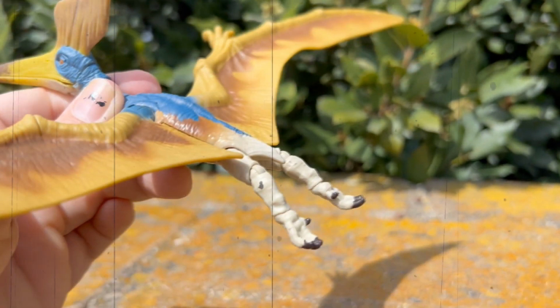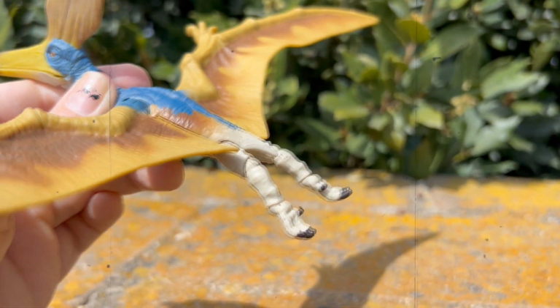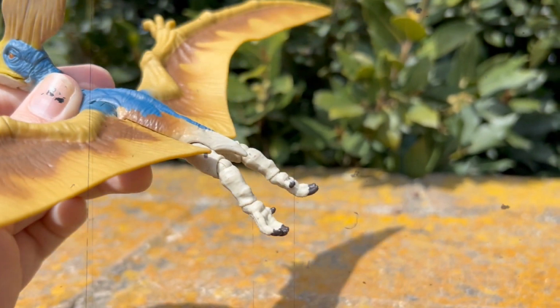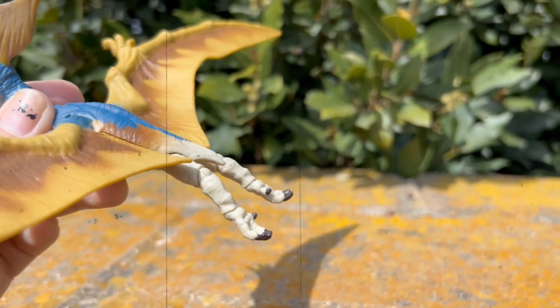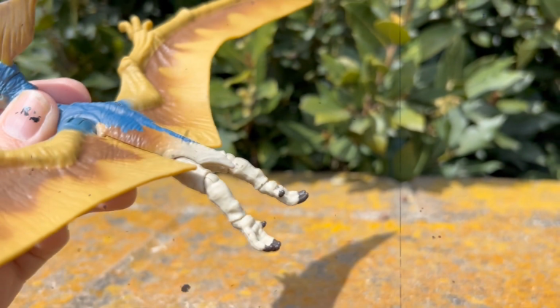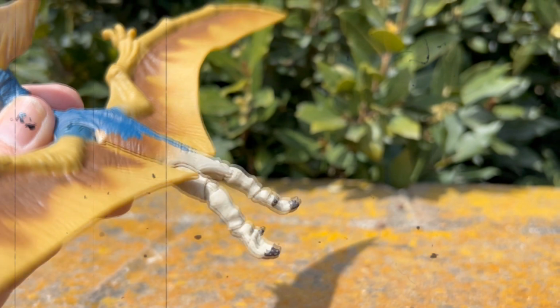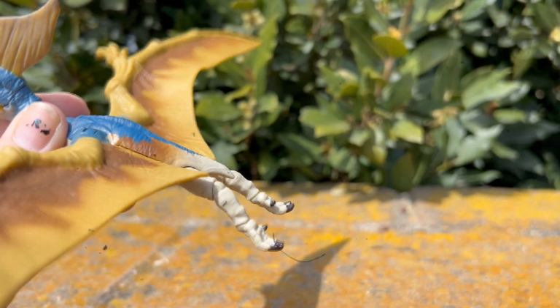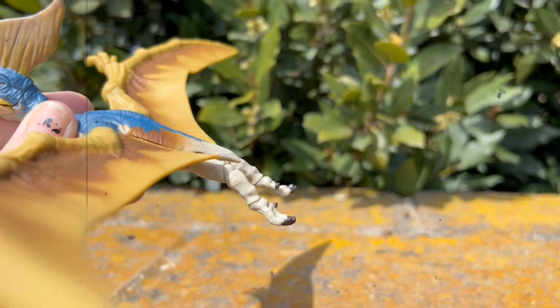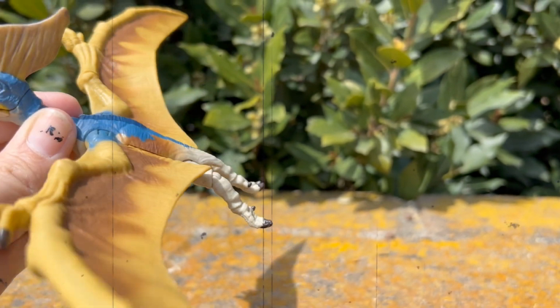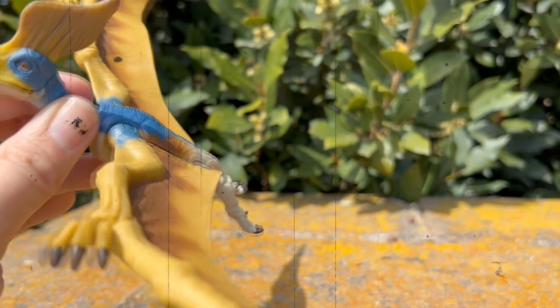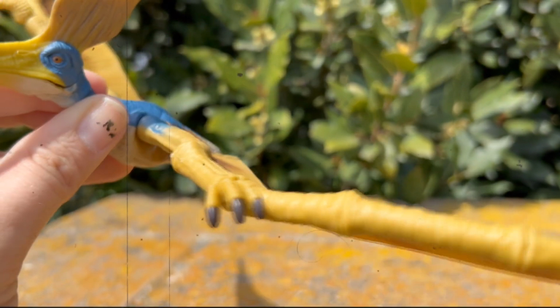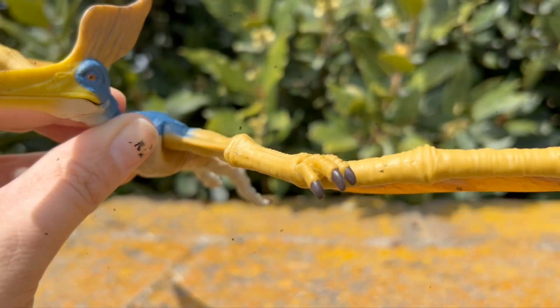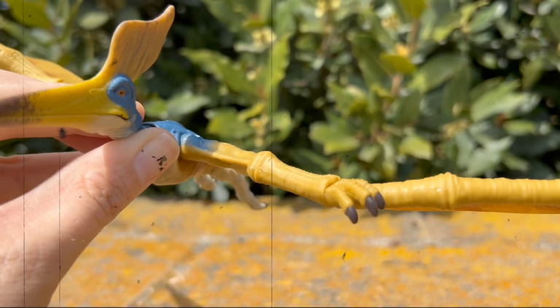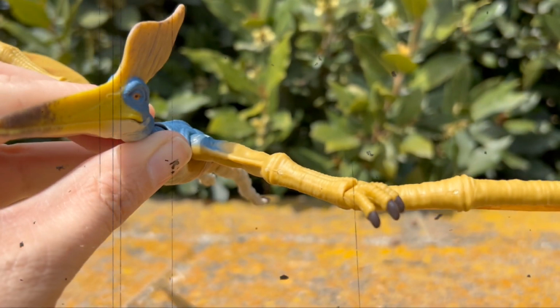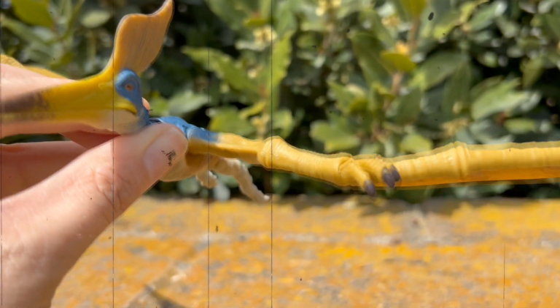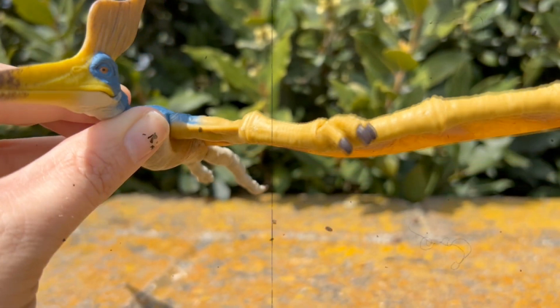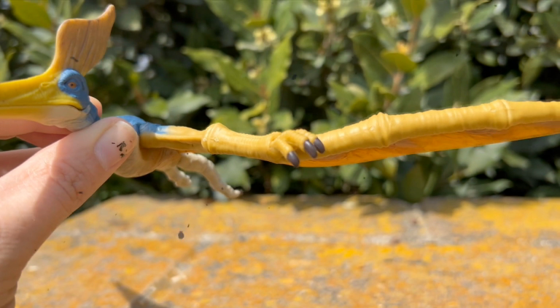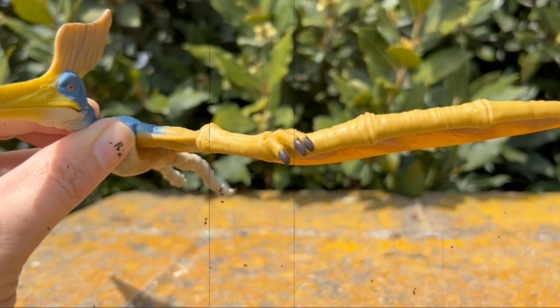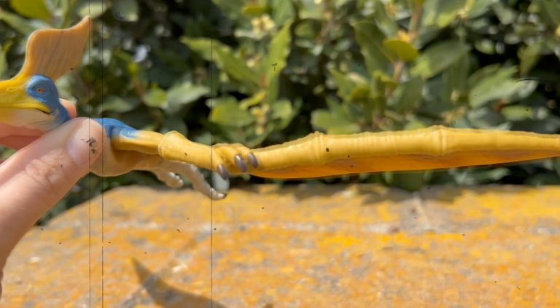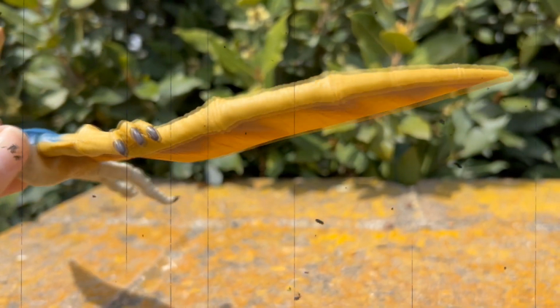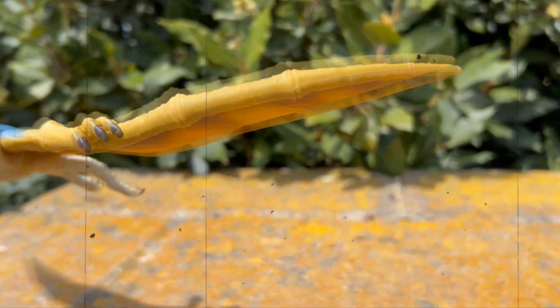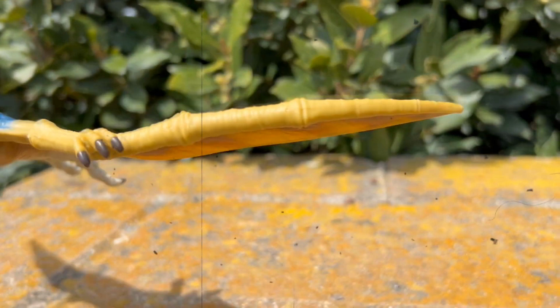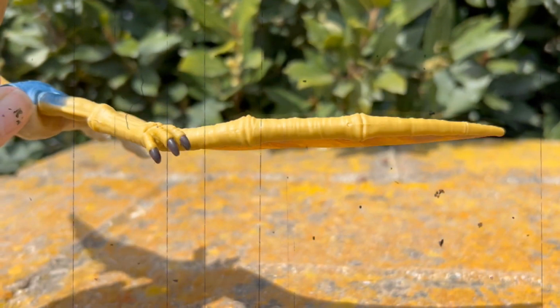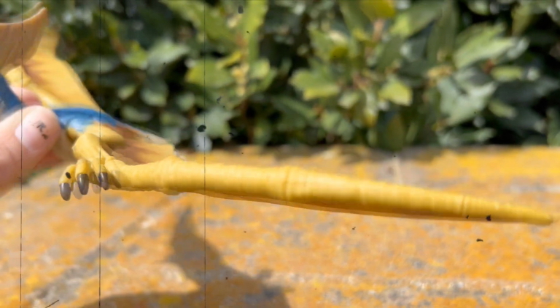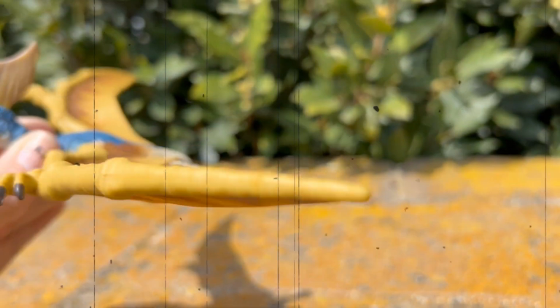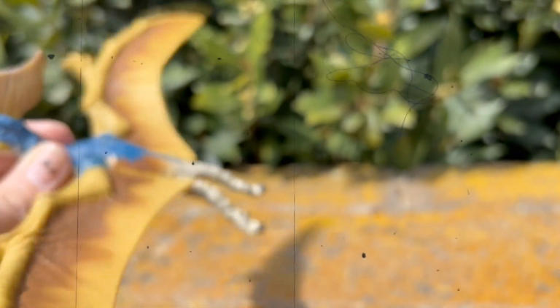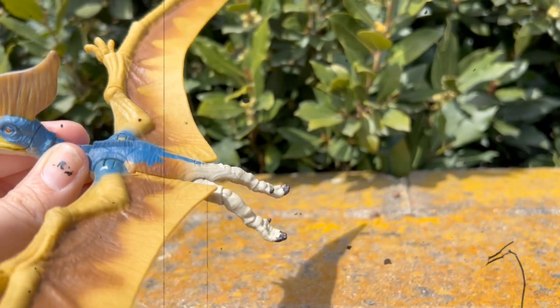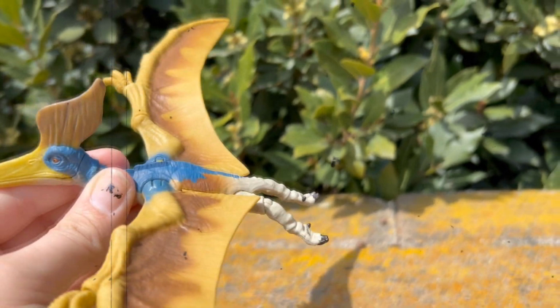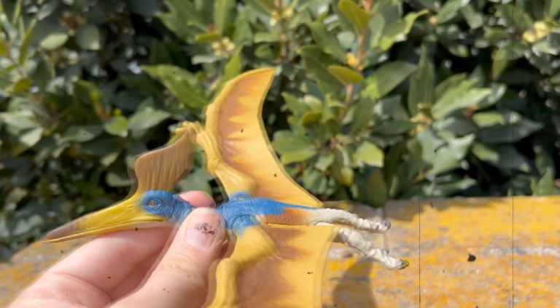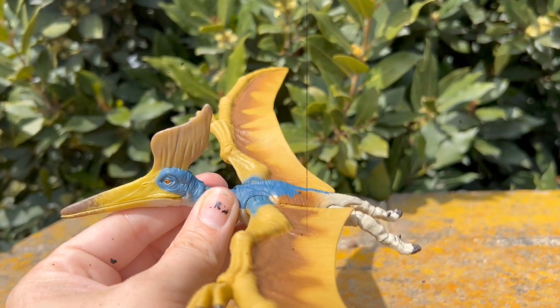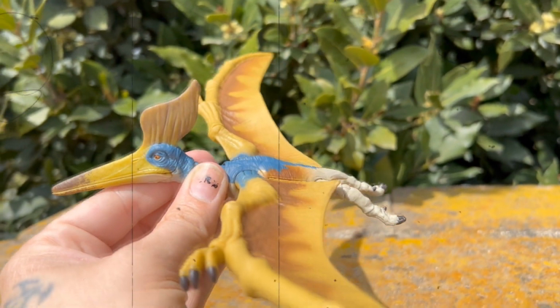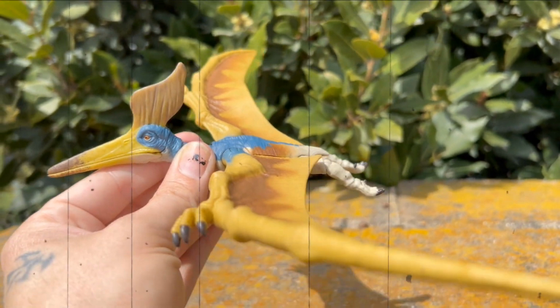I chose this background because I thought it'd be kind of cool to put her in her natural environment, looking like she's building a nest high up in the treetops.